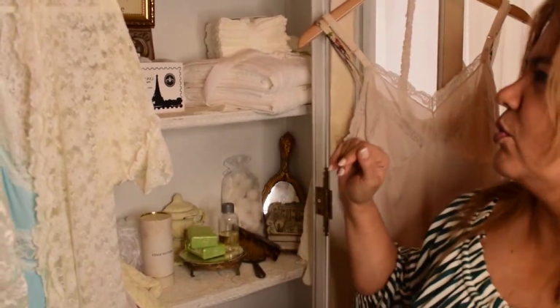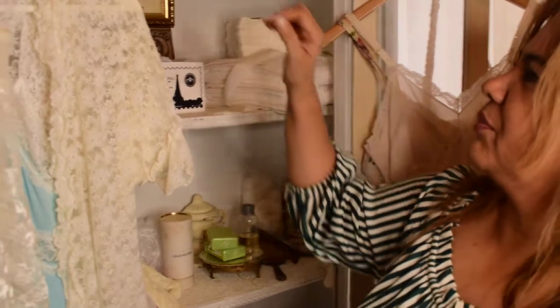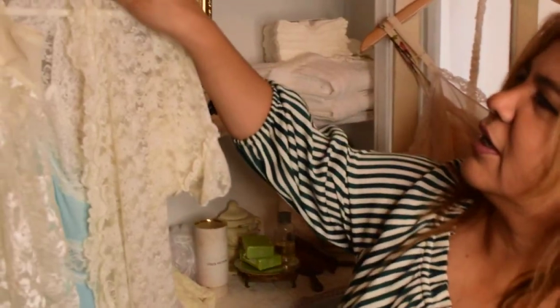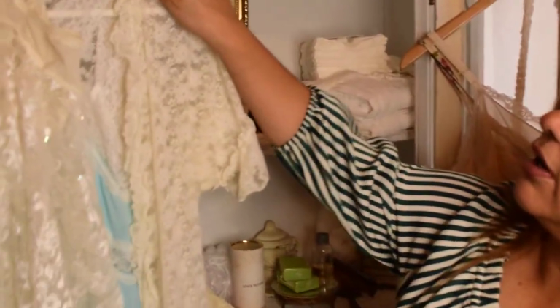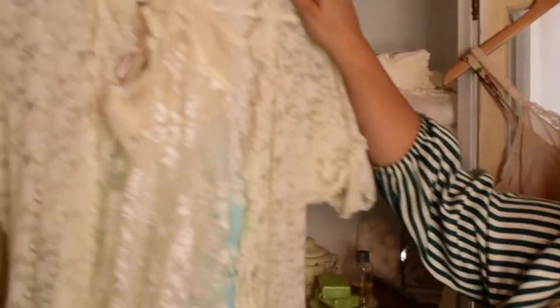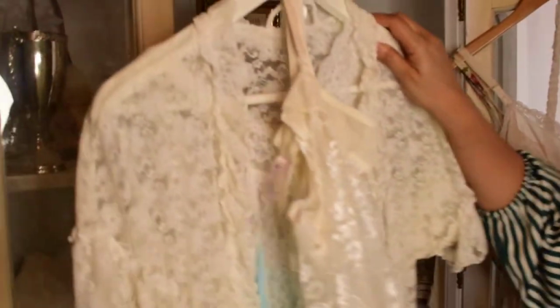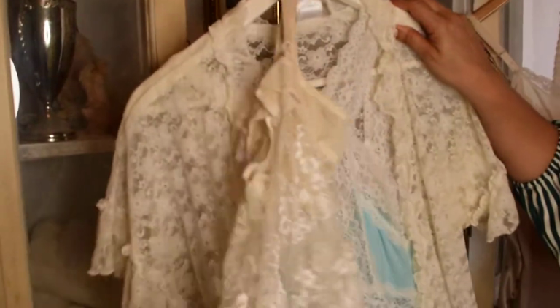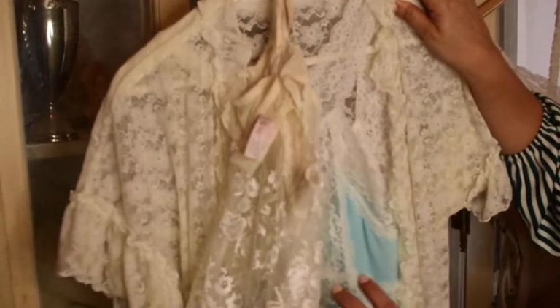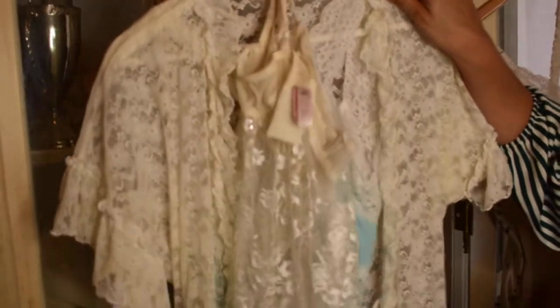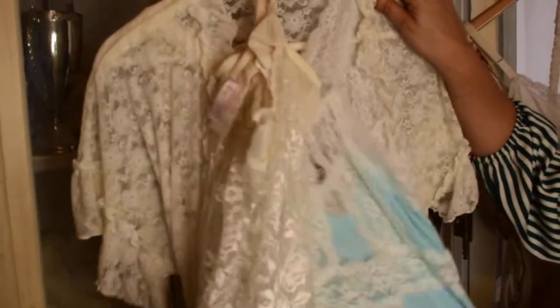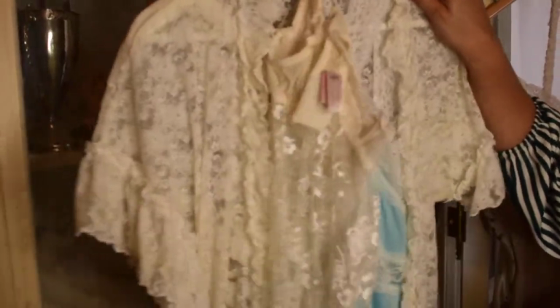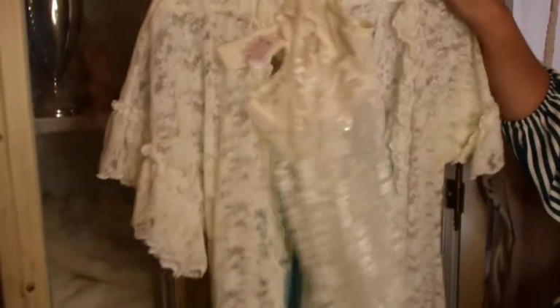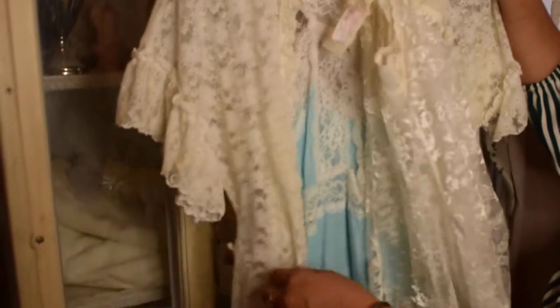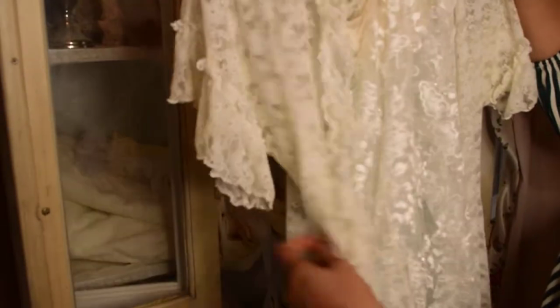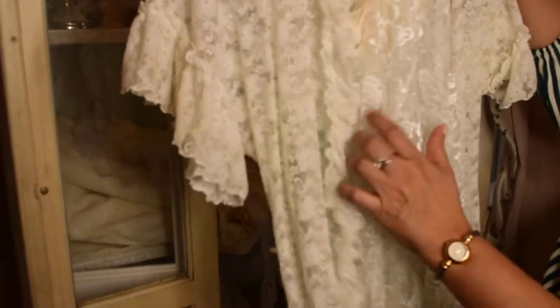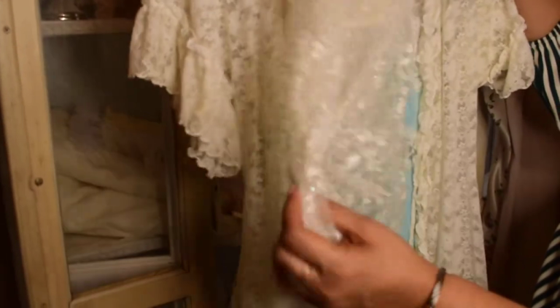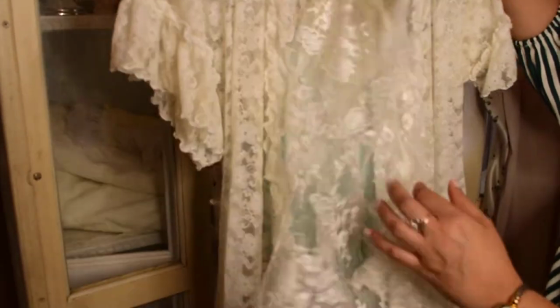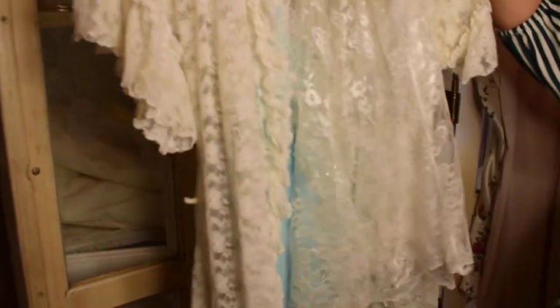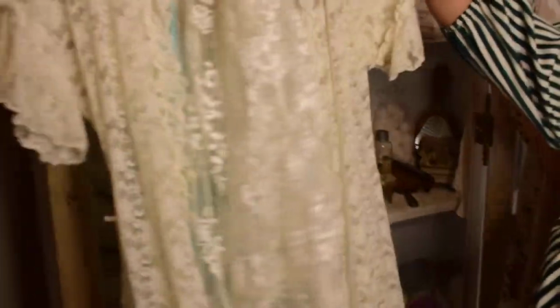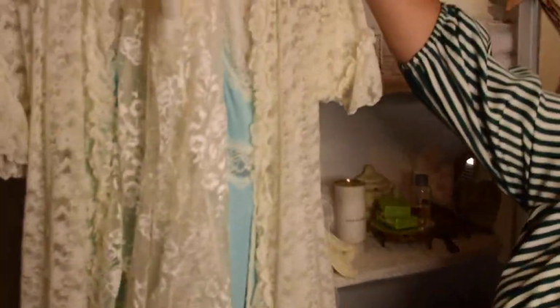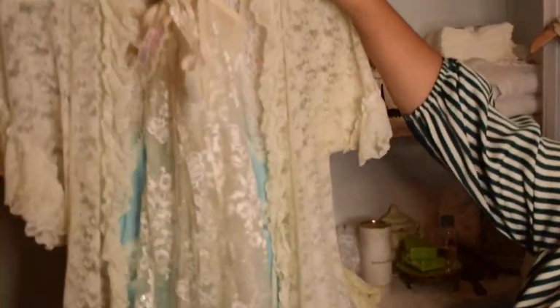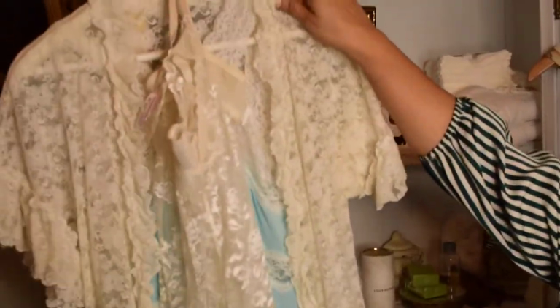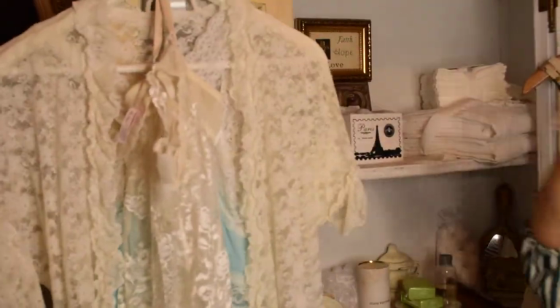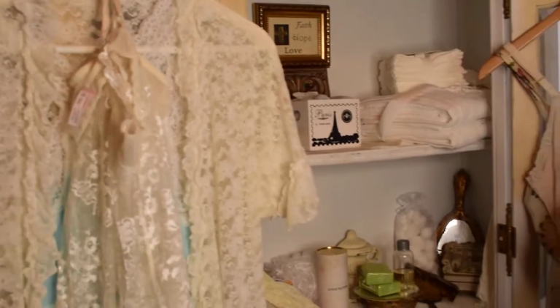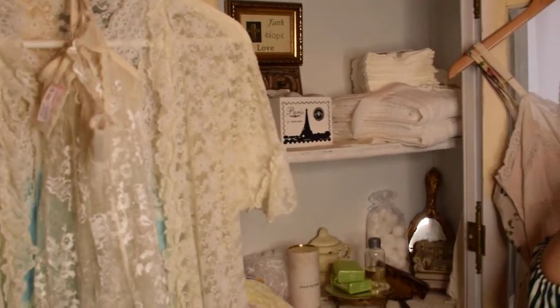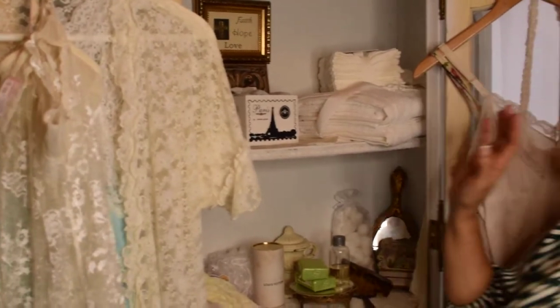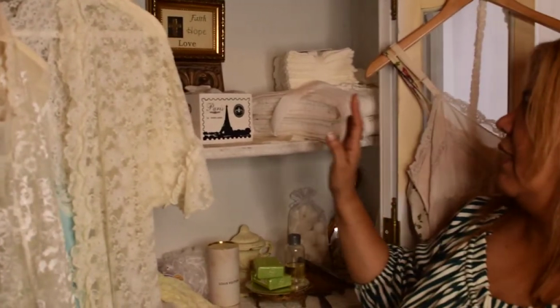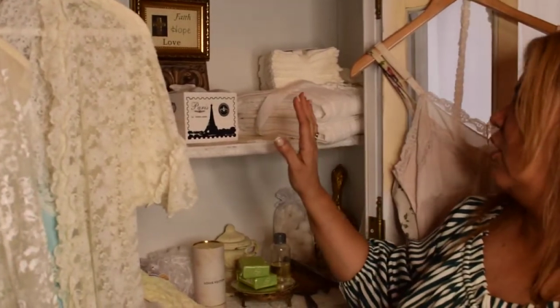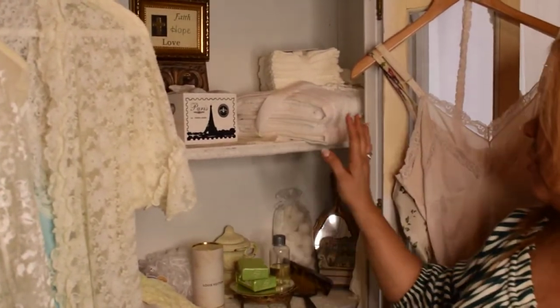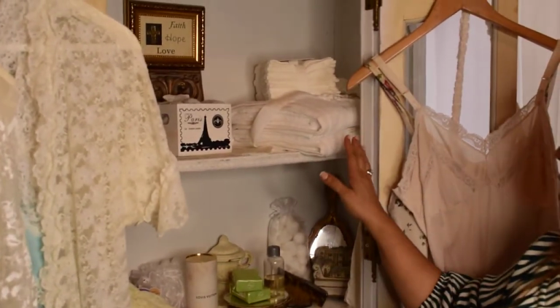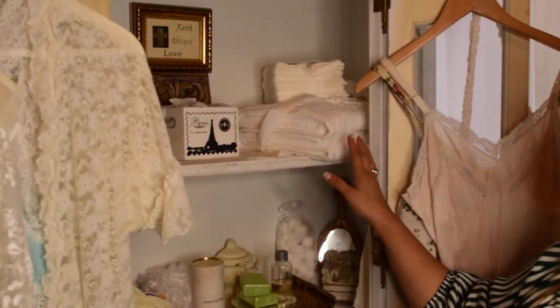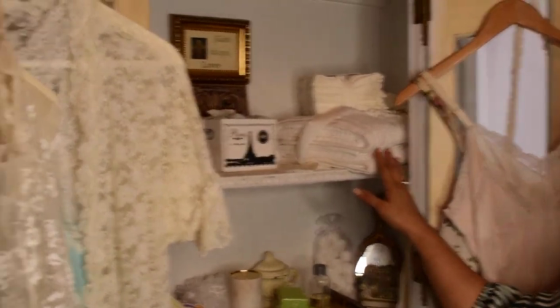So here, hanging here, I have a little nightgown and a pullover, beautiful lace things. So I just hang it here for sure.